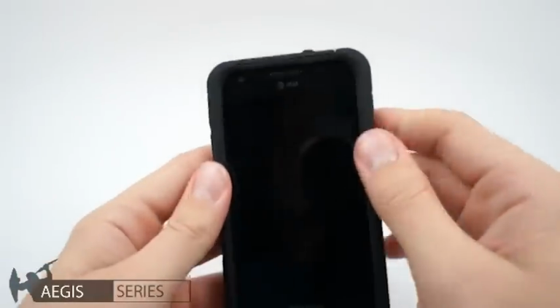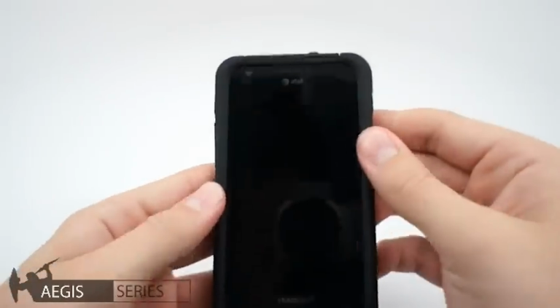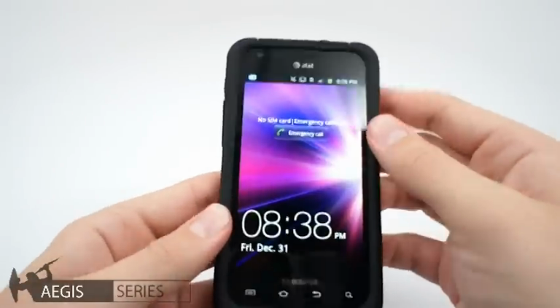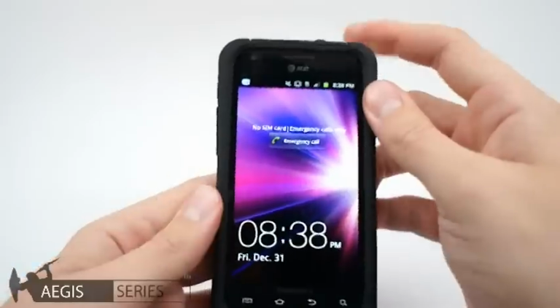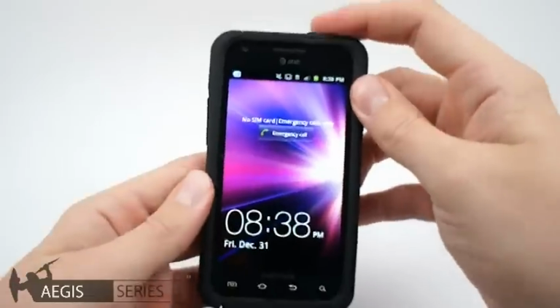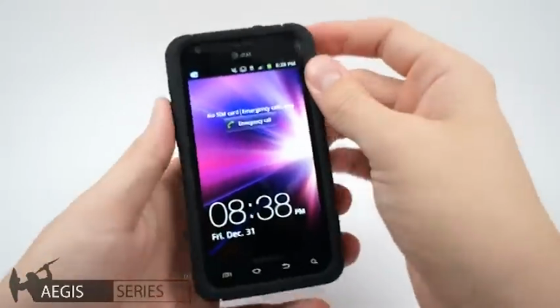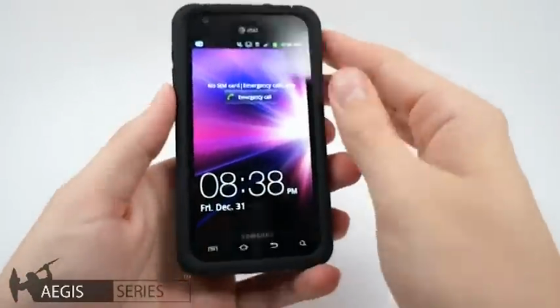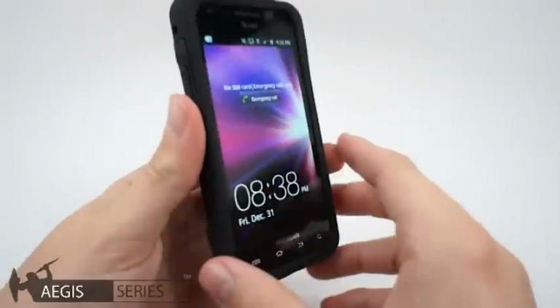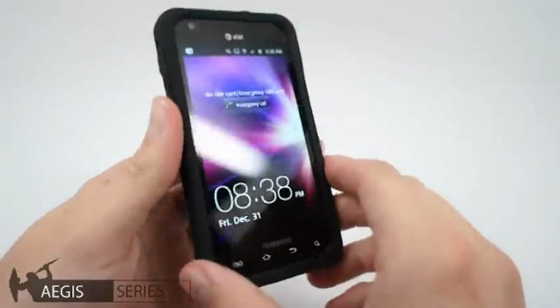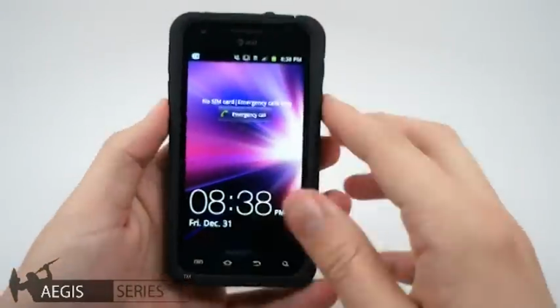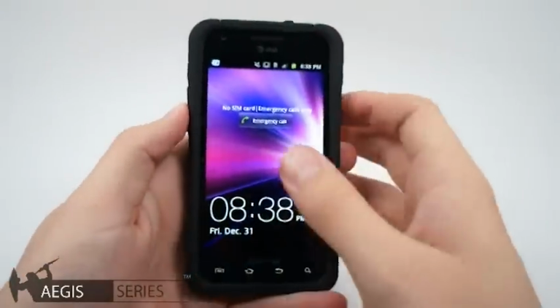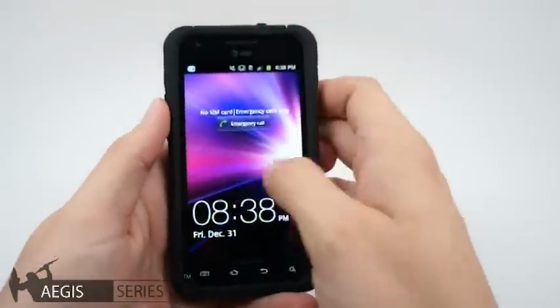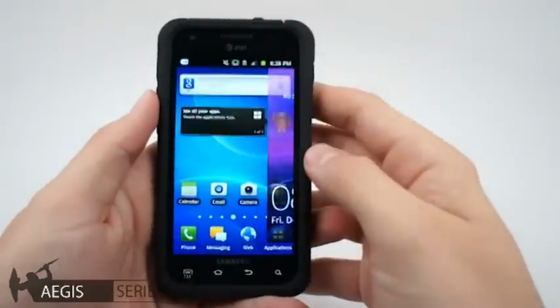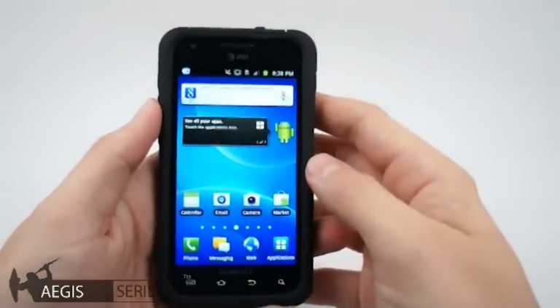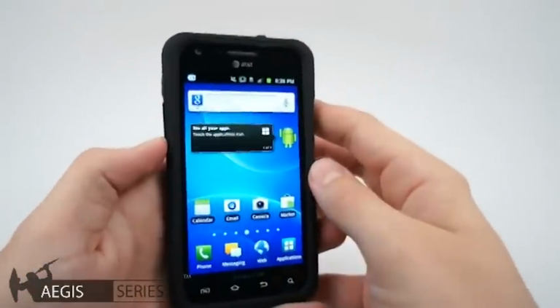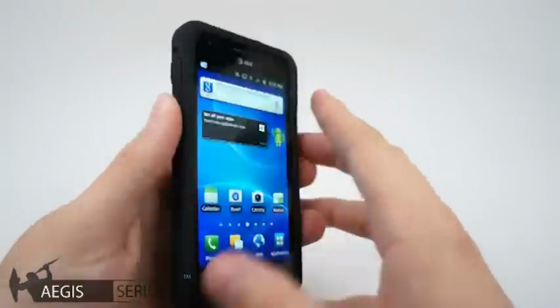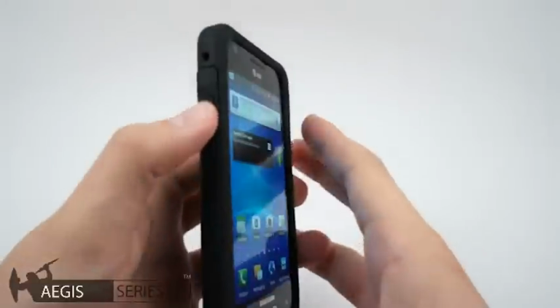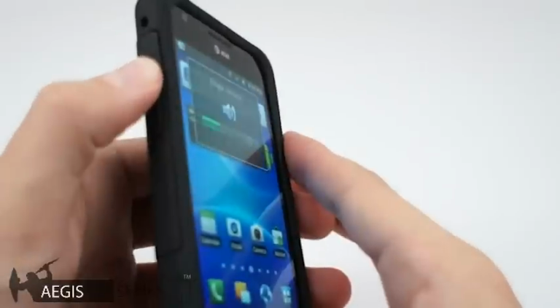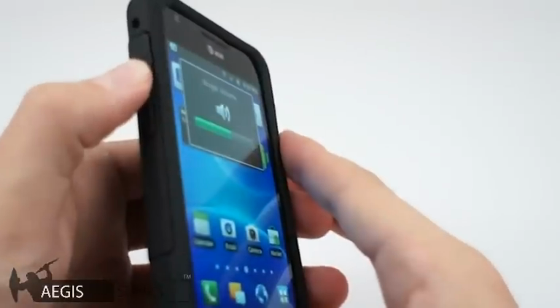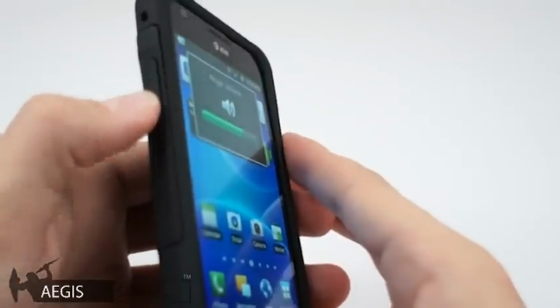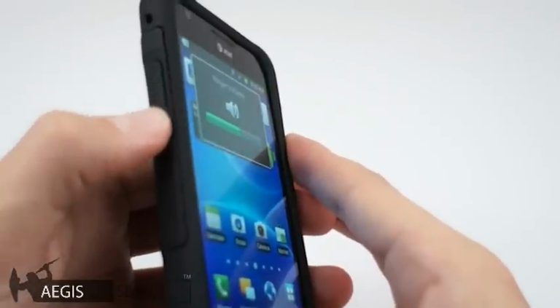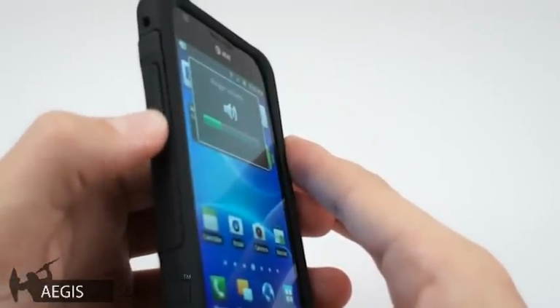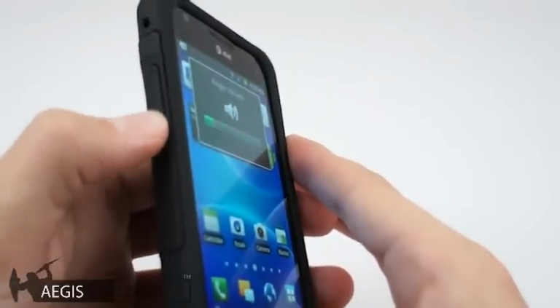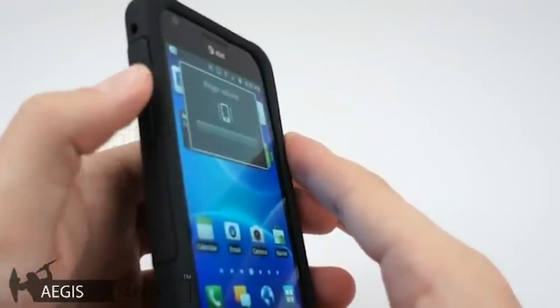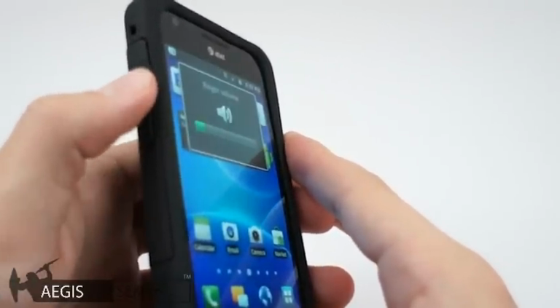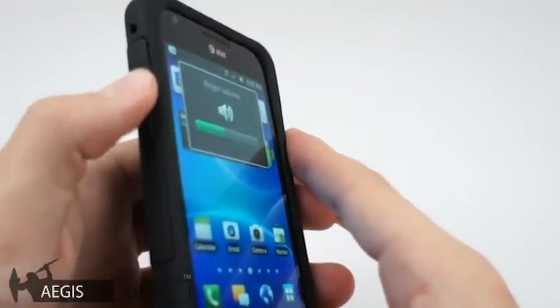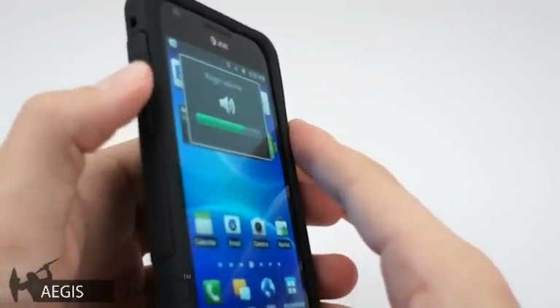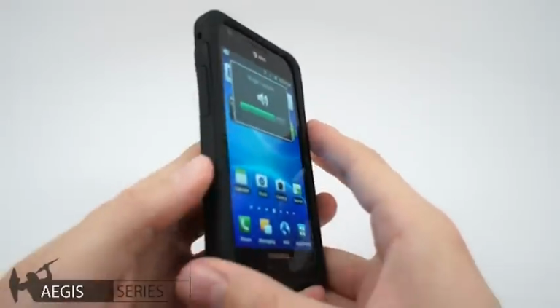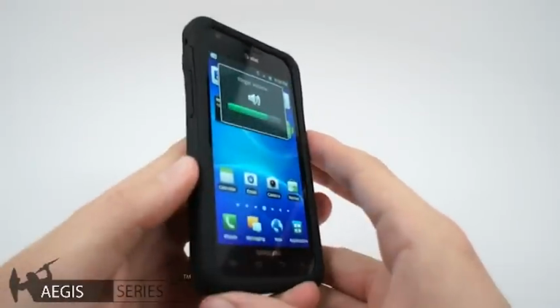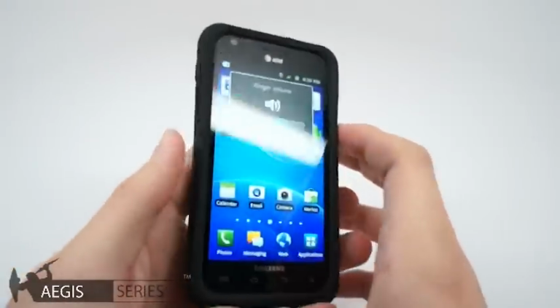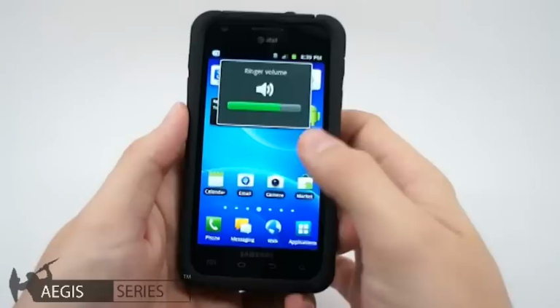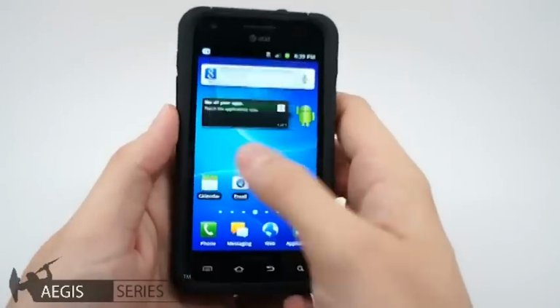Let's check out some of the features this case offers. The volume rocker is very responsive and feels great to the touch. The screen is super responsive with our screen protector.